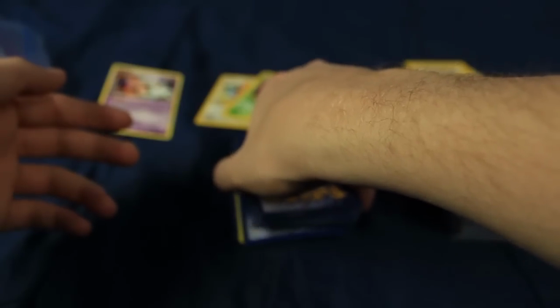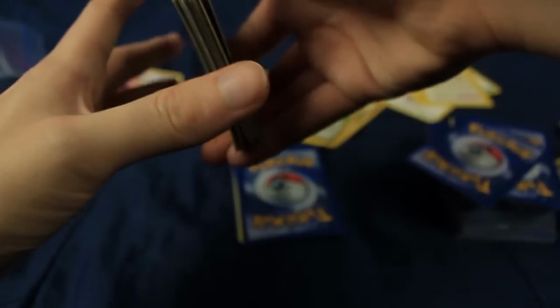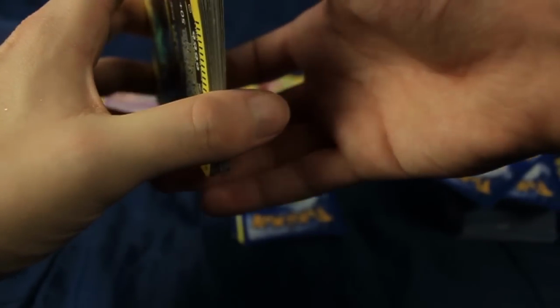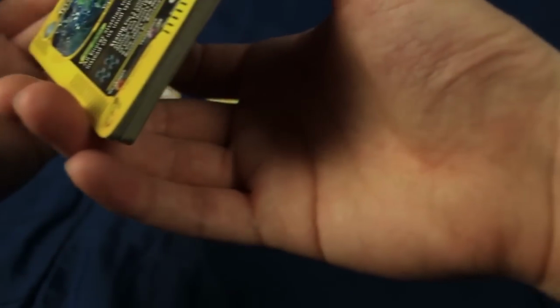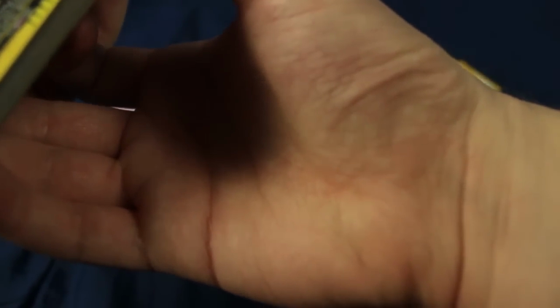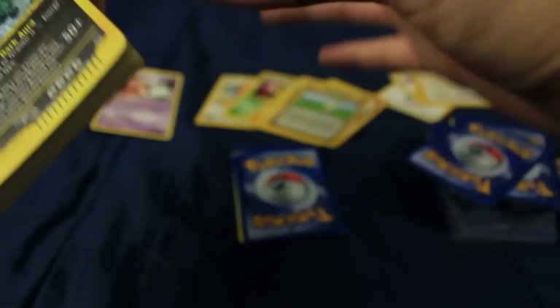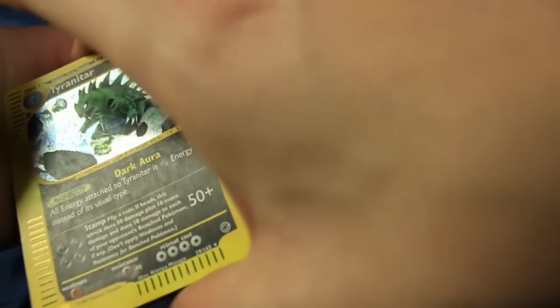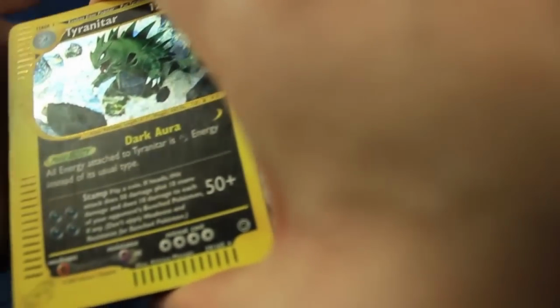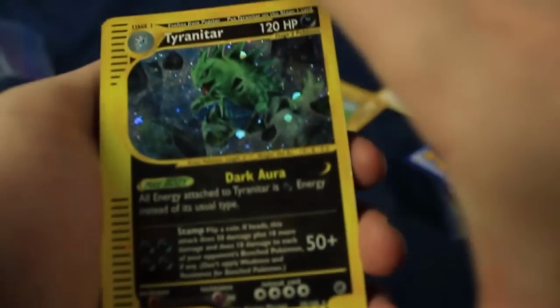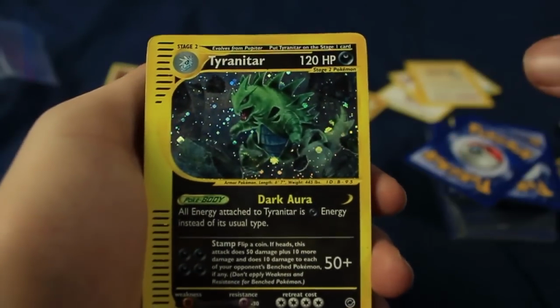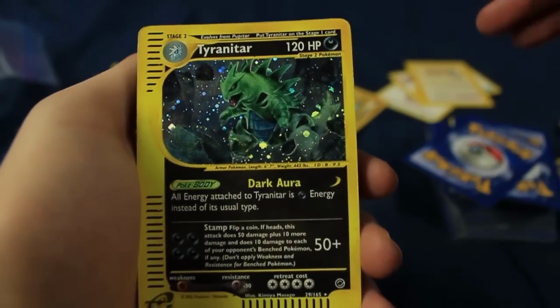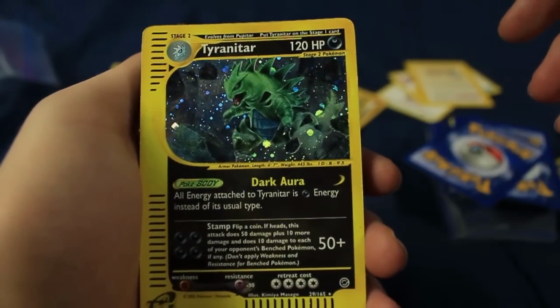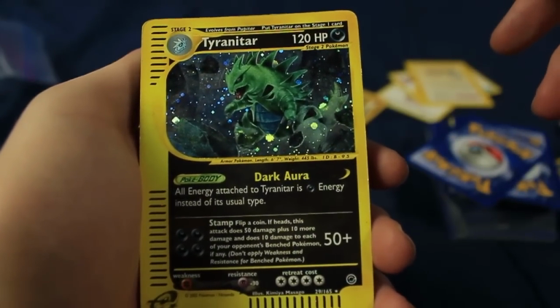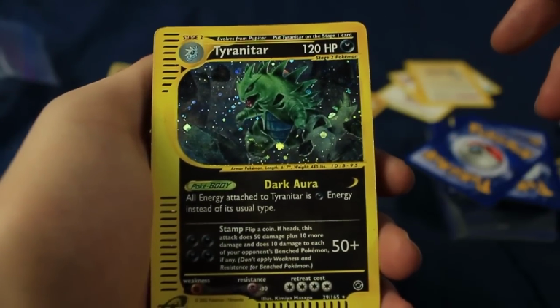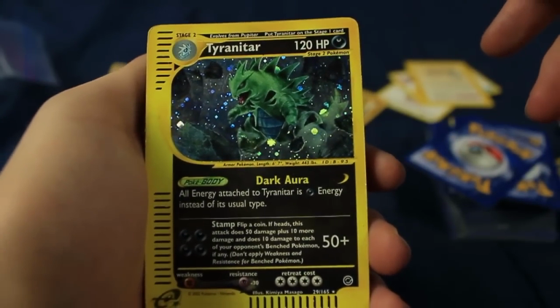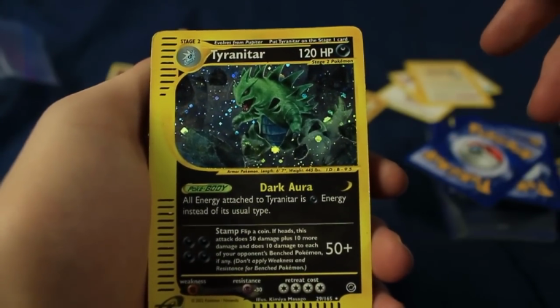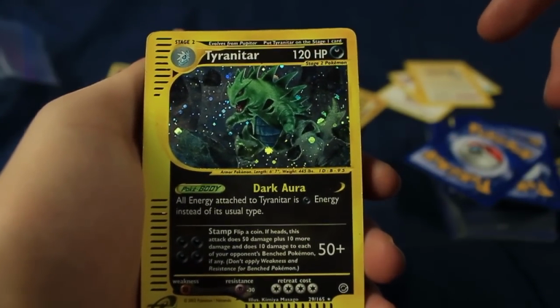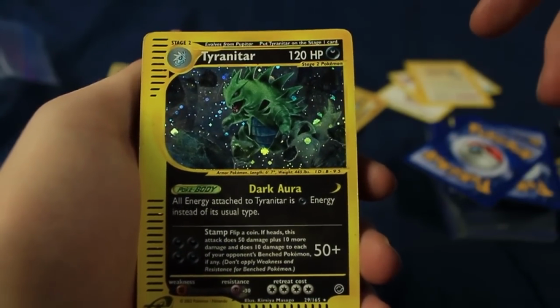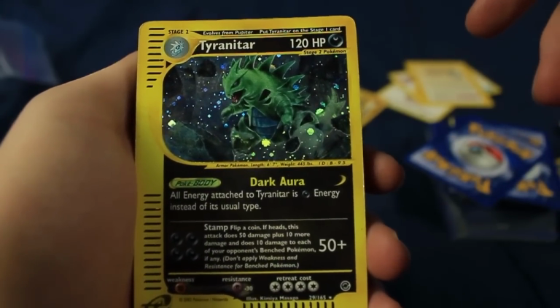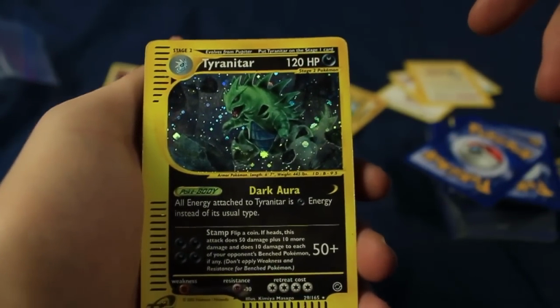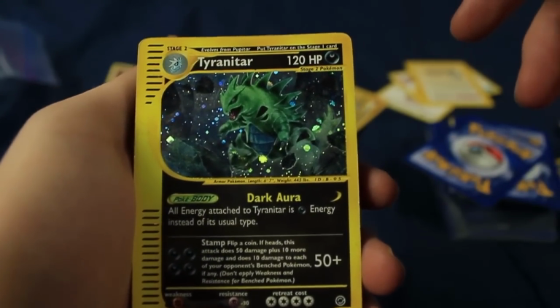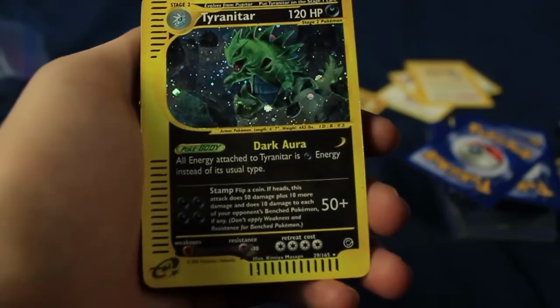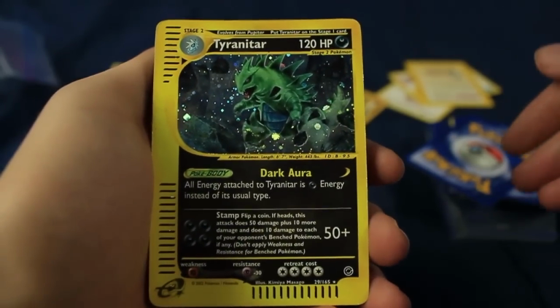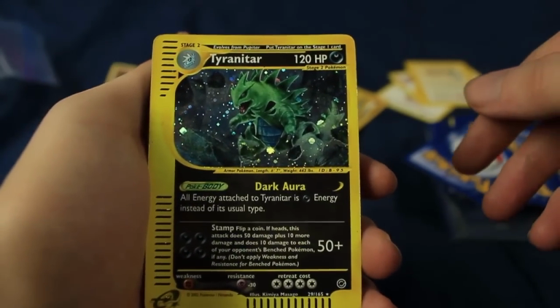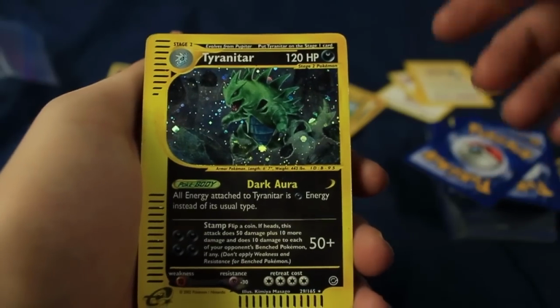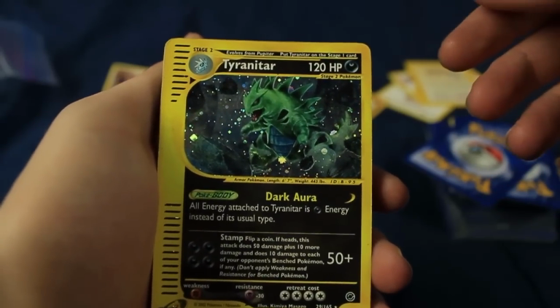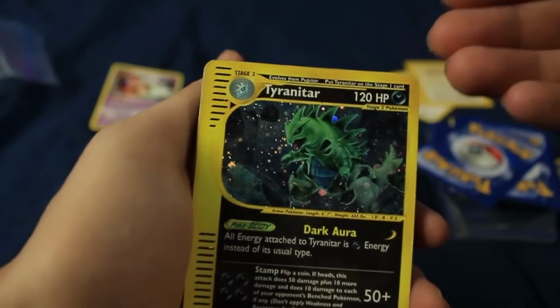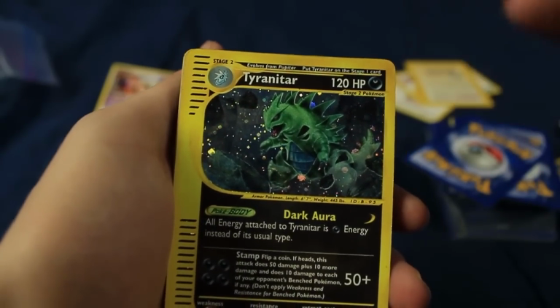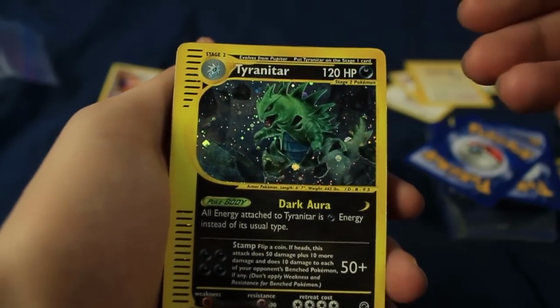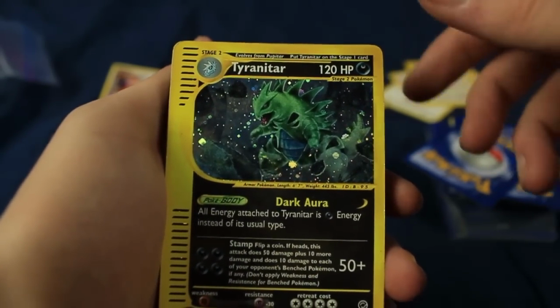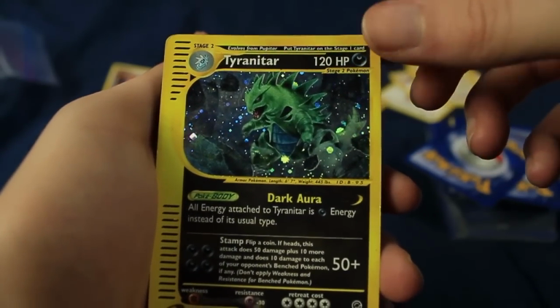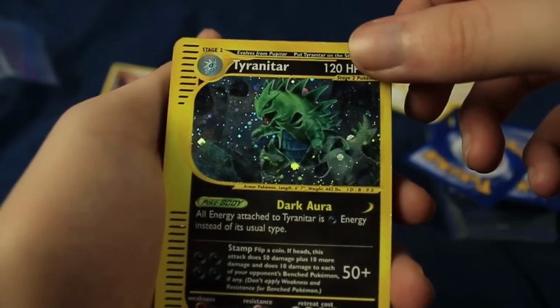Okay, we have two more stacks here. A Holographic Tyranitar from one of the e-reader sets — that is awesome. I thought we were tapped out of the good stuff, but apparently not. We still got more. Let's go.